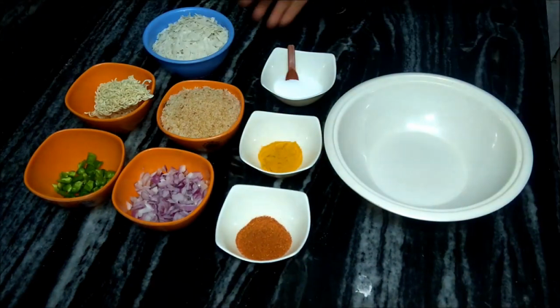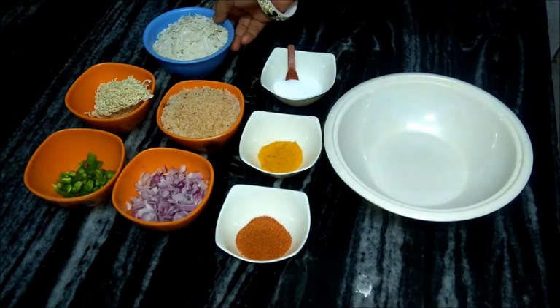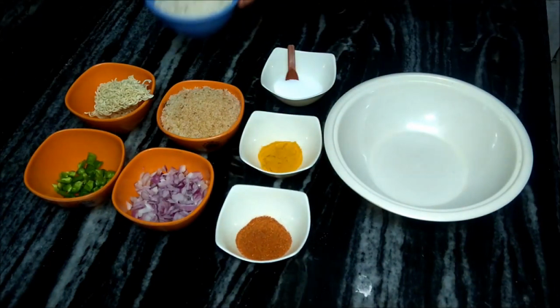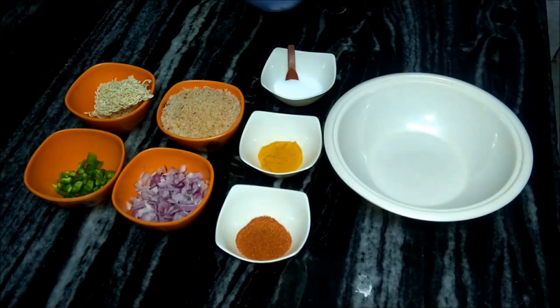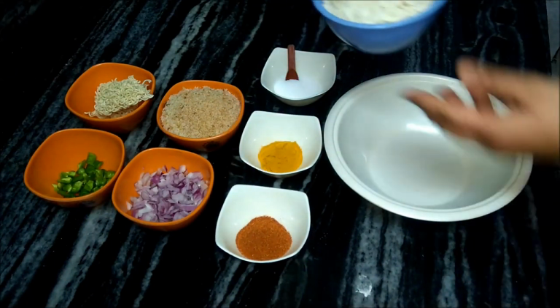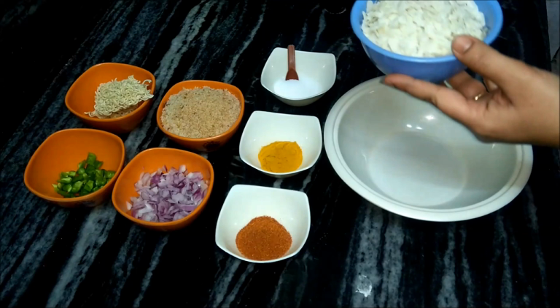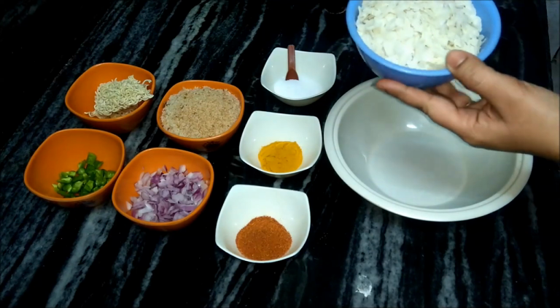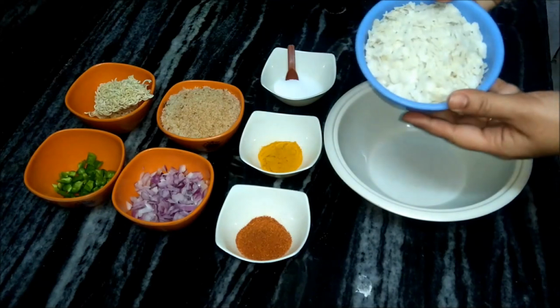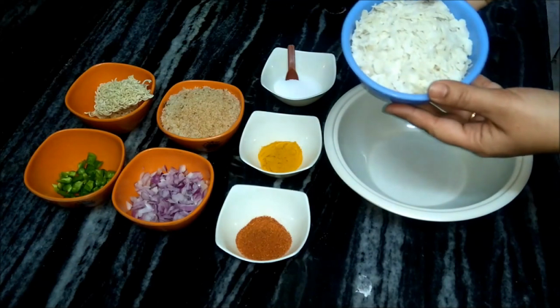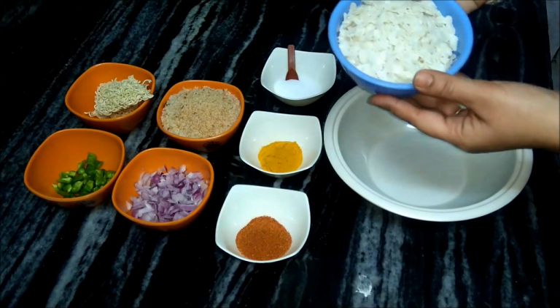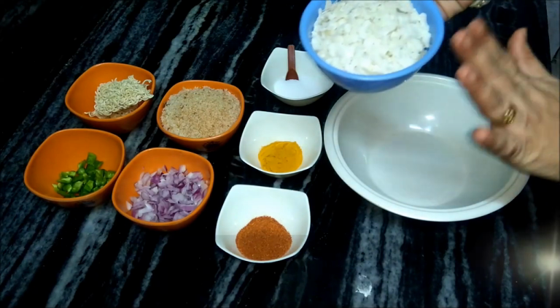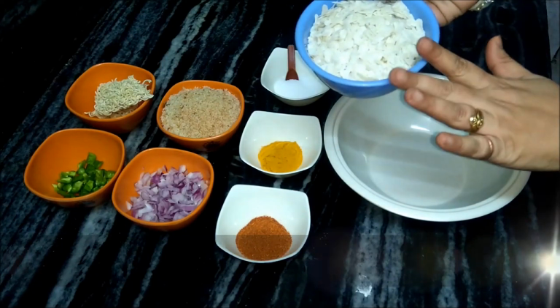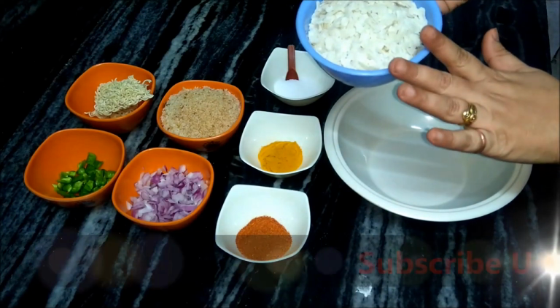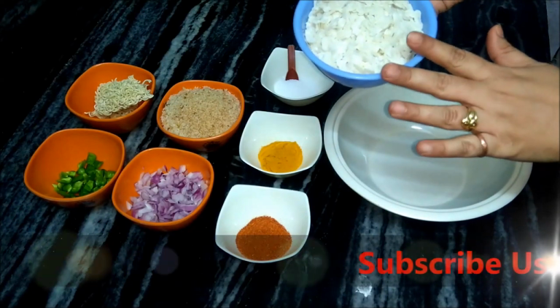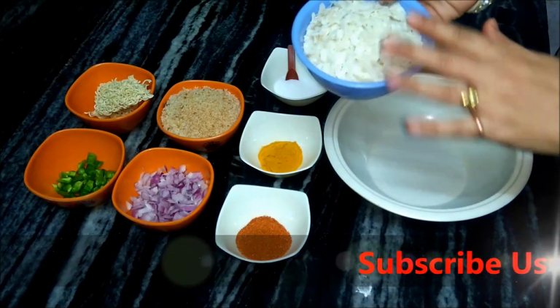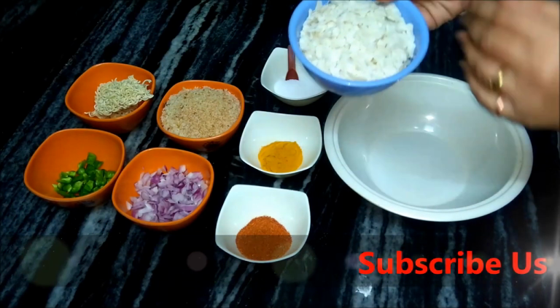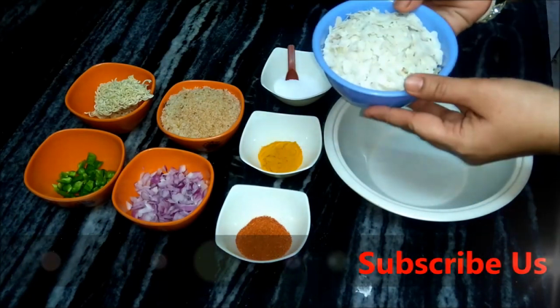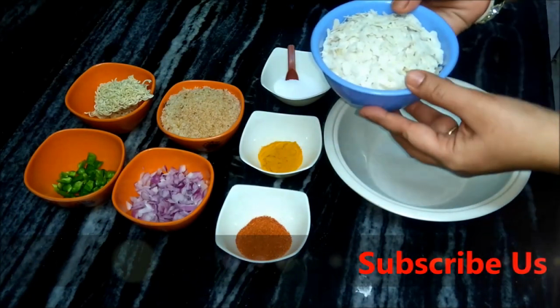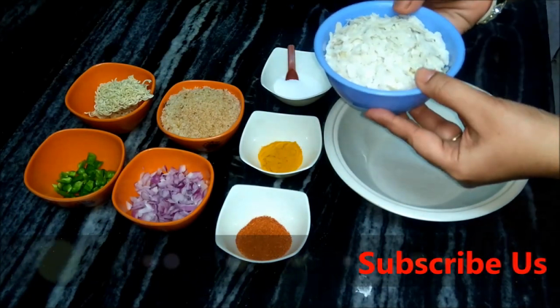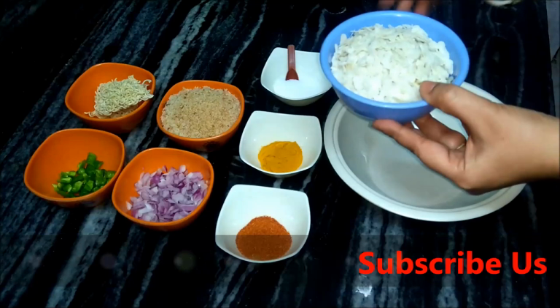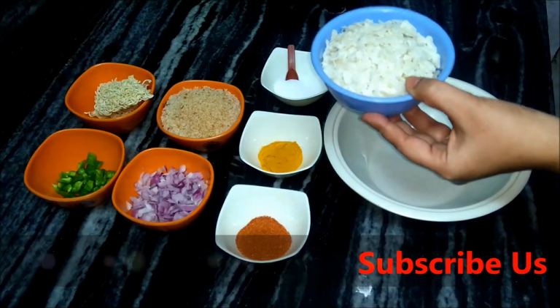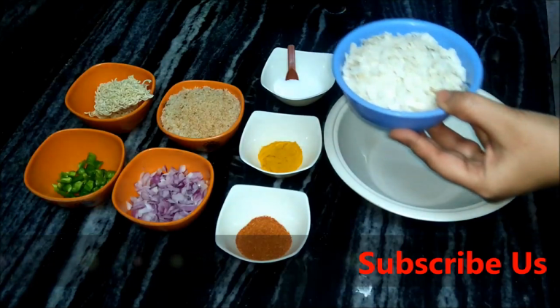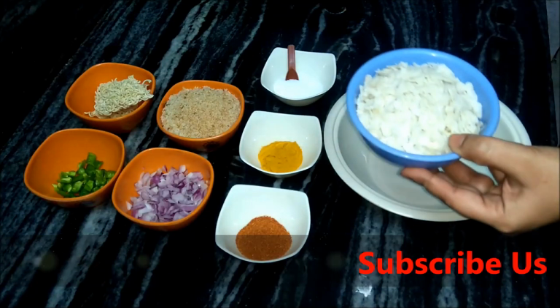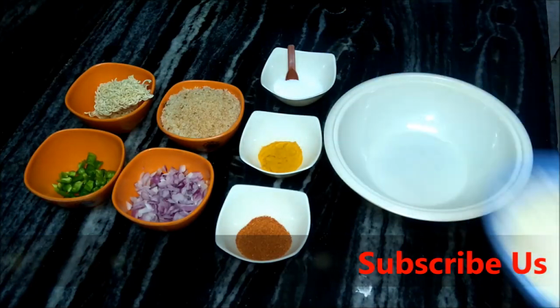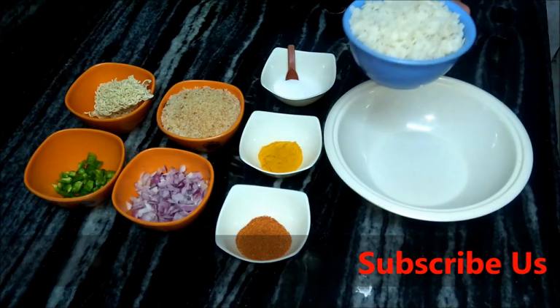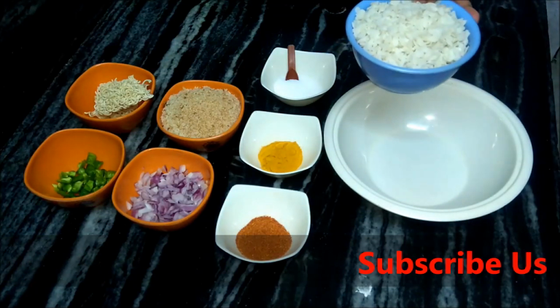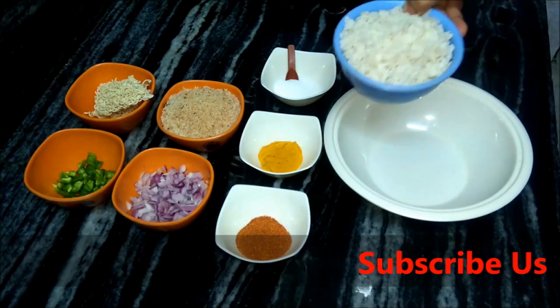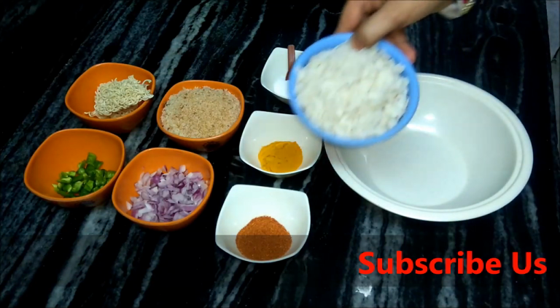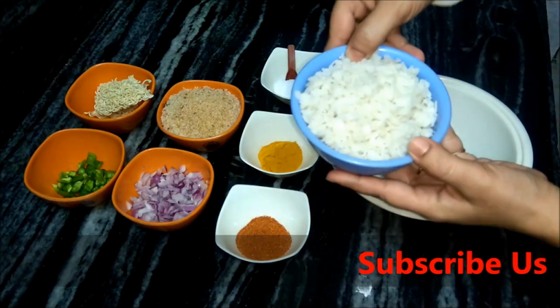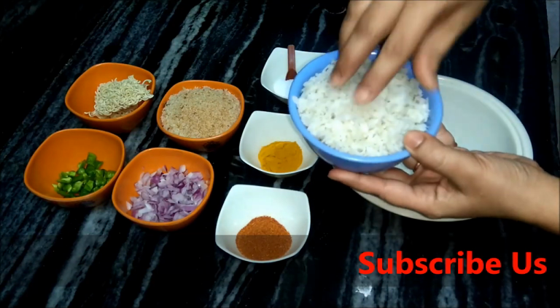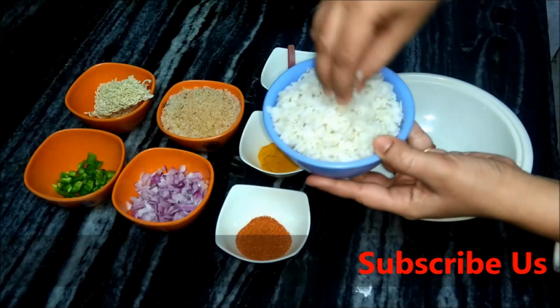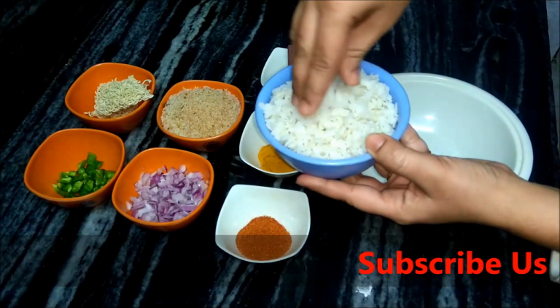We have brought Poha. We will soak it for 10 minutes — wash it 2-3 times and soak it. I have already soaked it for 10 minutes and used it before. We have to take it like we use the Poha Maggi.